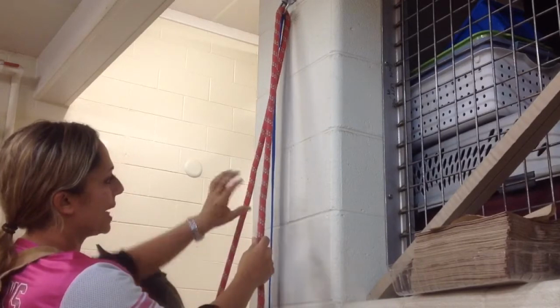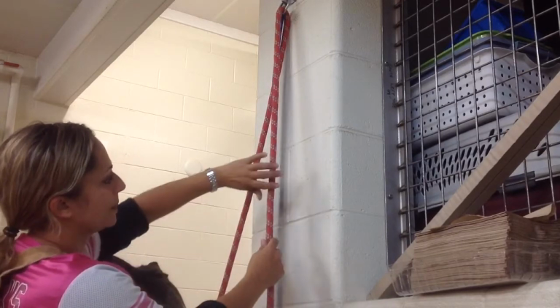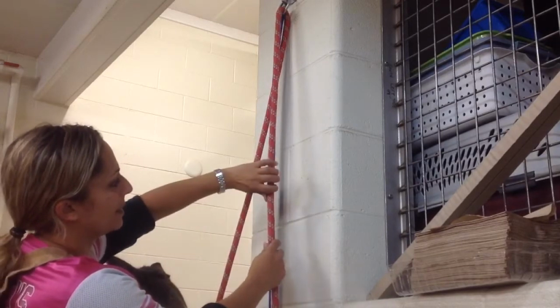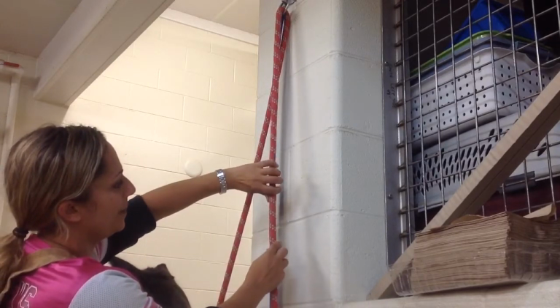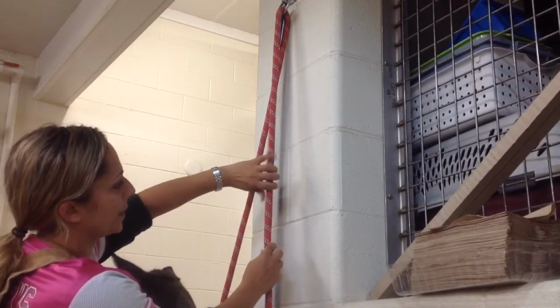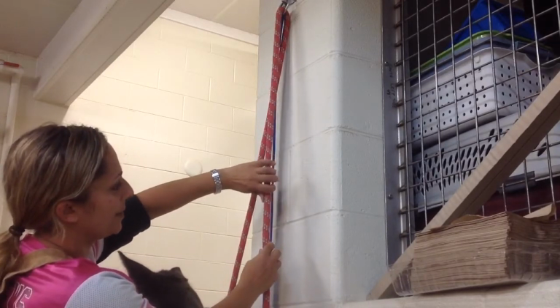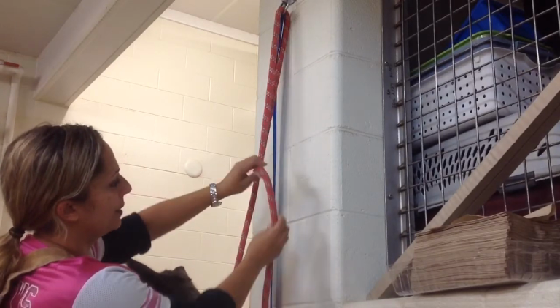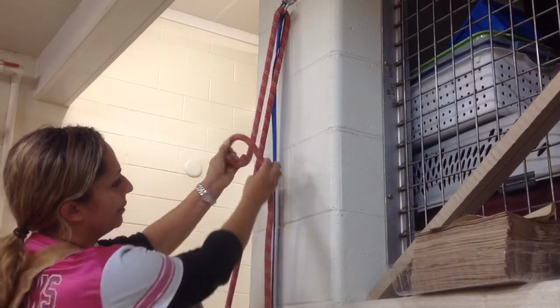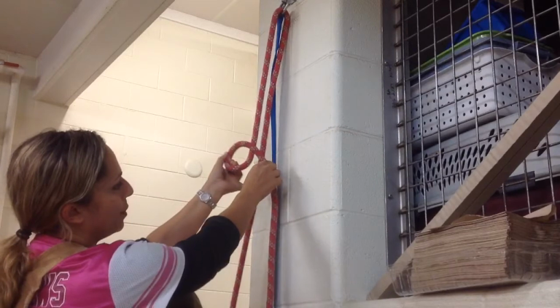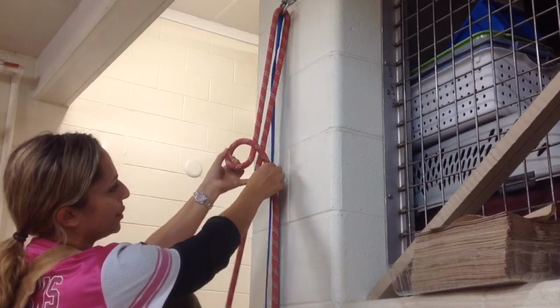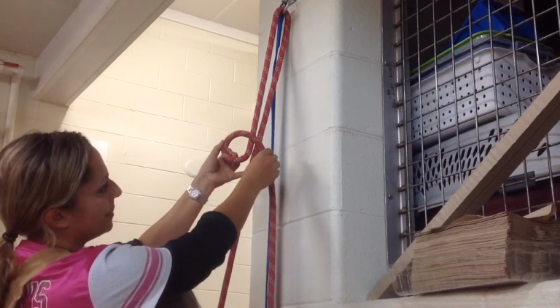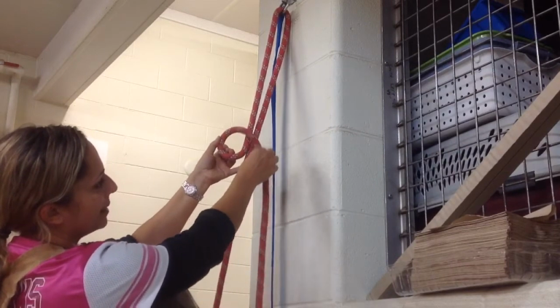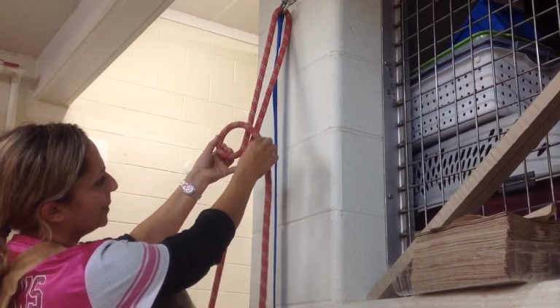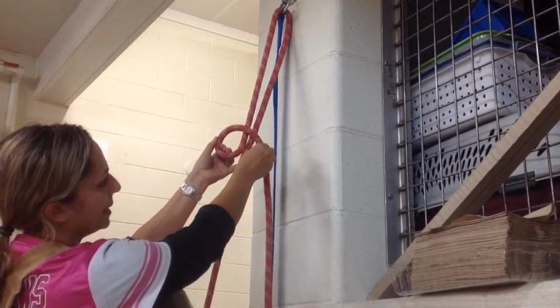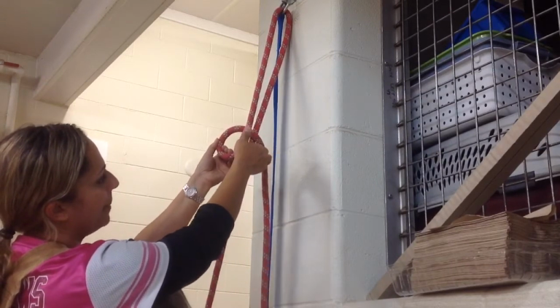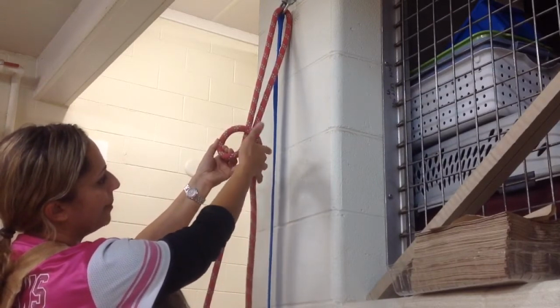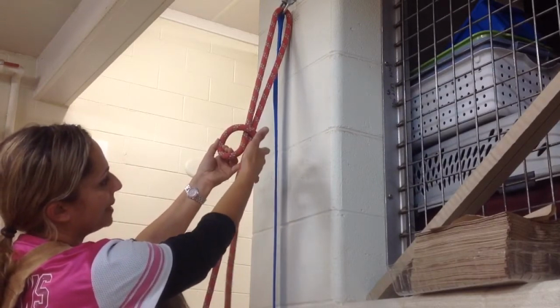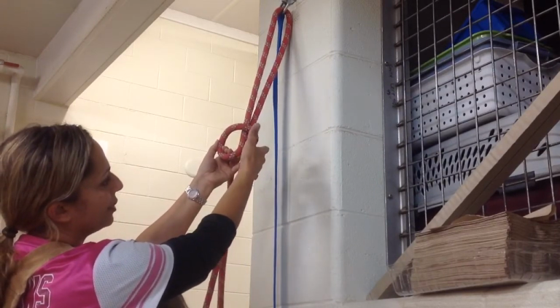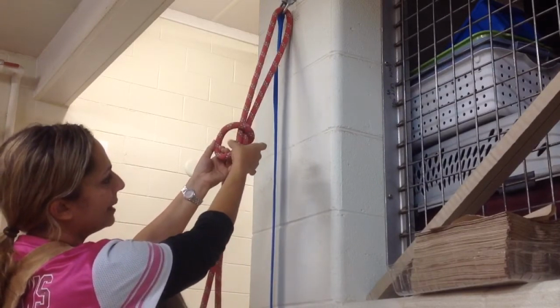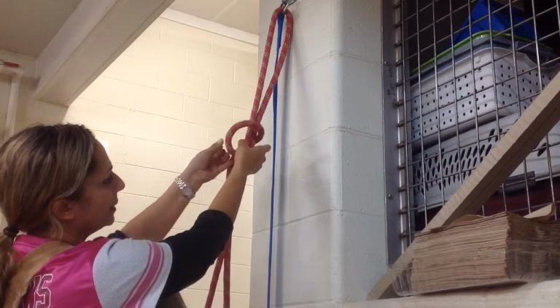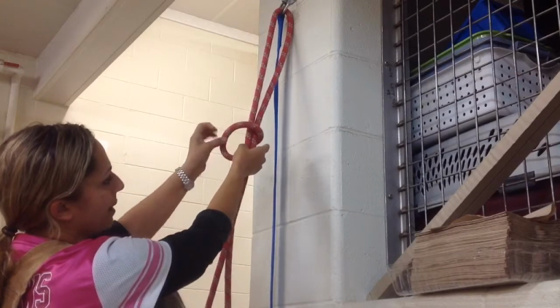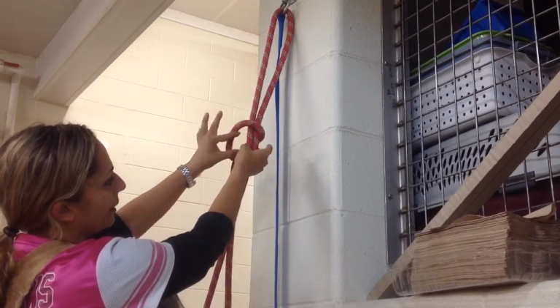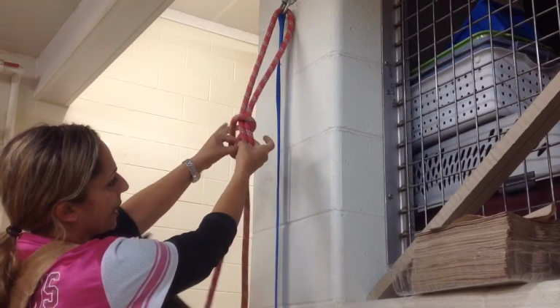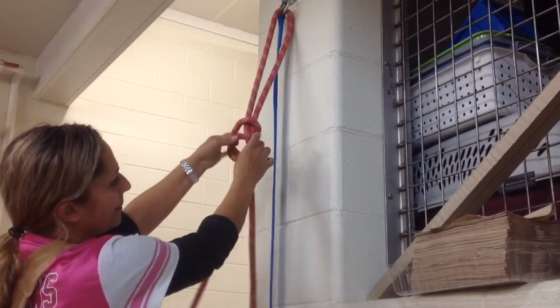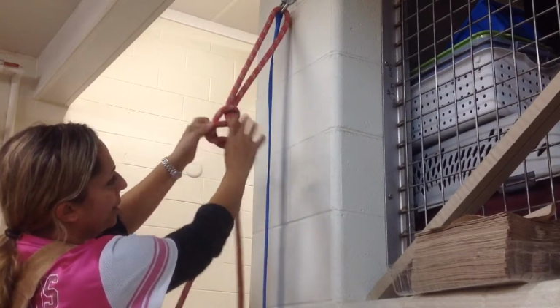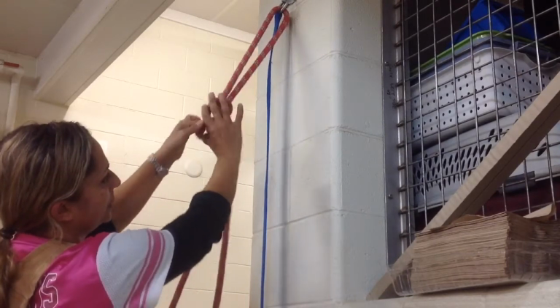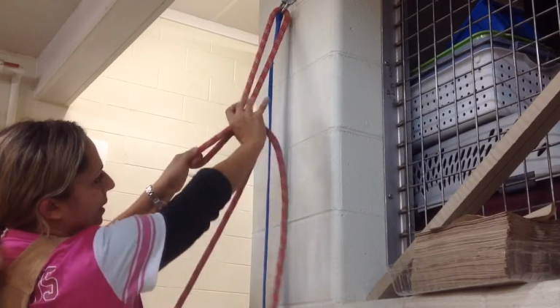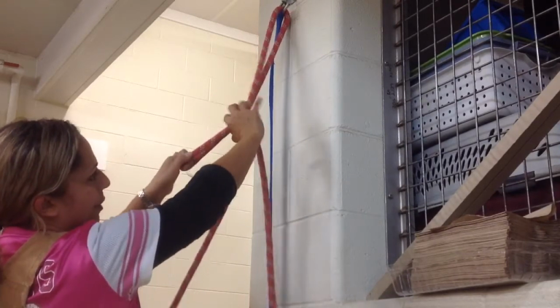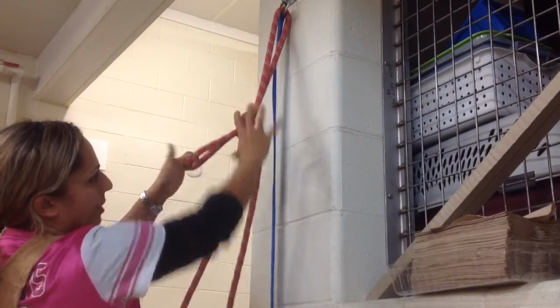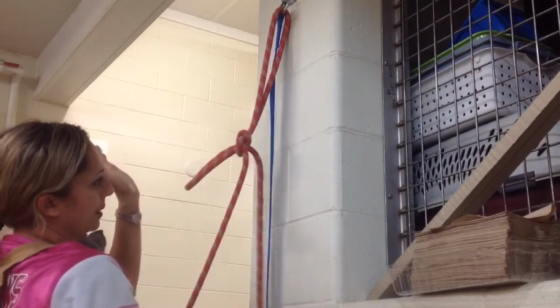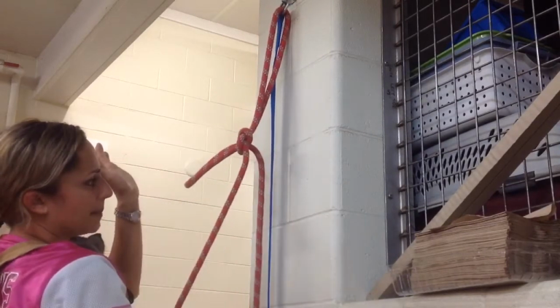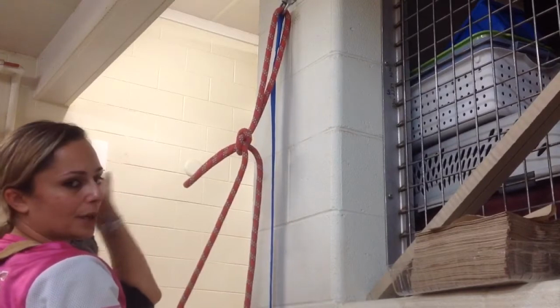So again: tail down, thumb down, flip it over — so I've made my nice little loop with the tail on top. I'm going to bring that tail underneath, grab, pull, and push. That's my quick release.